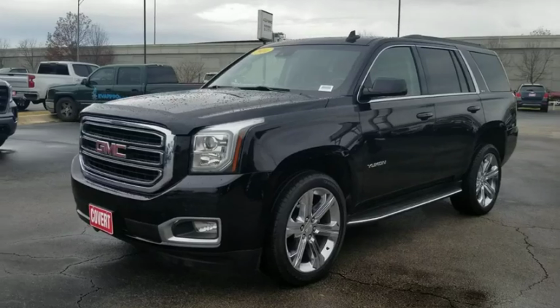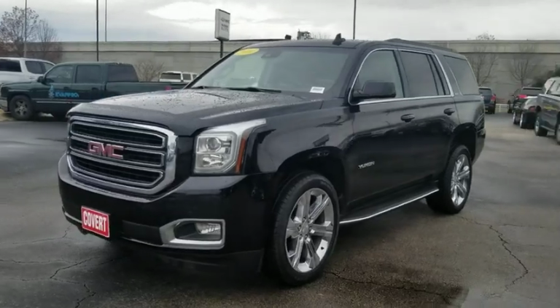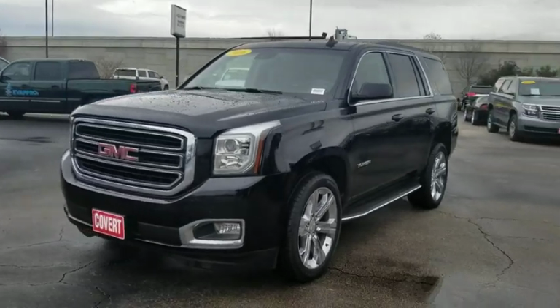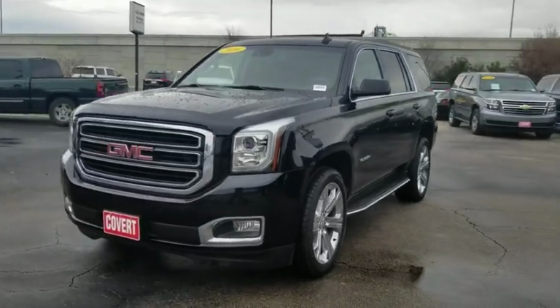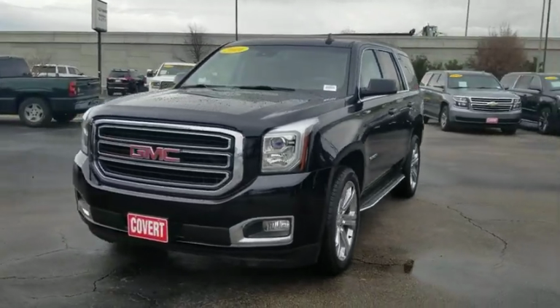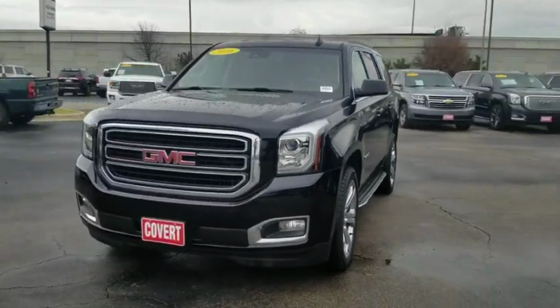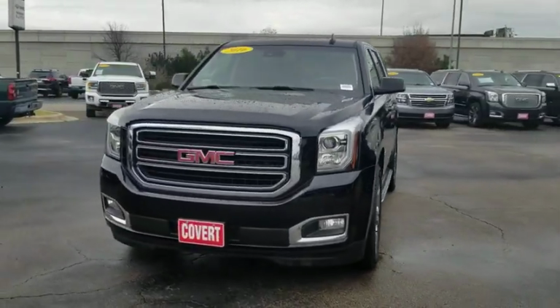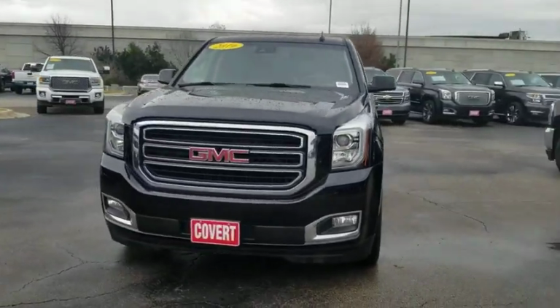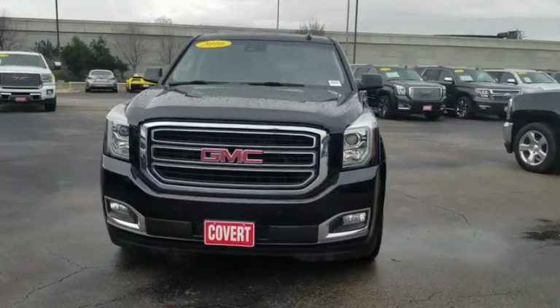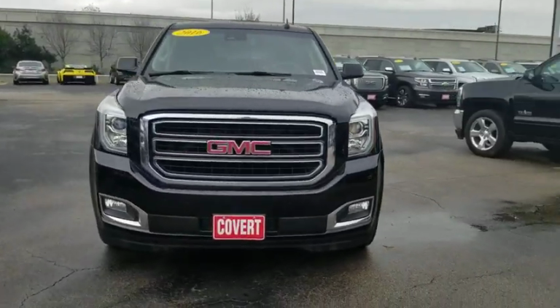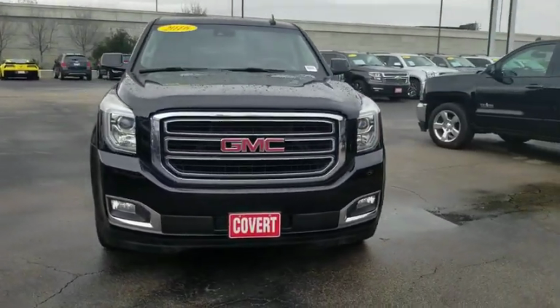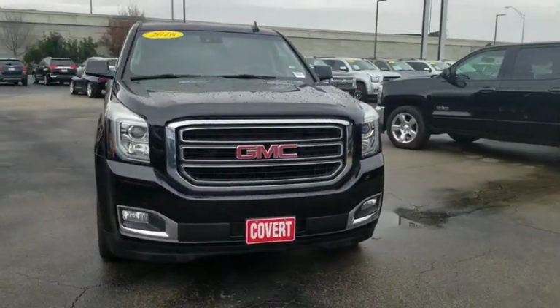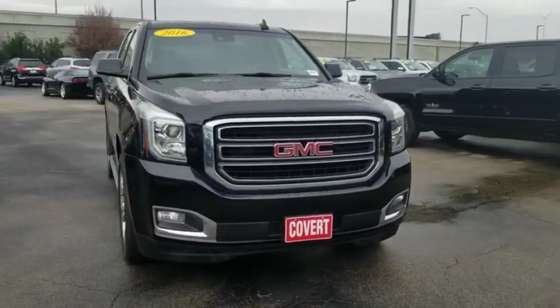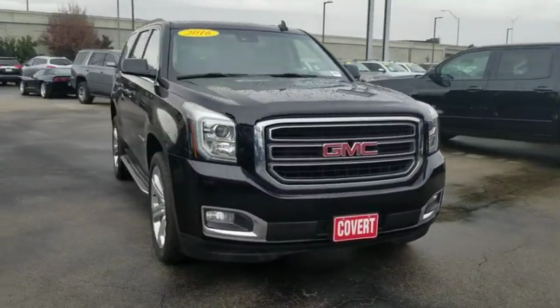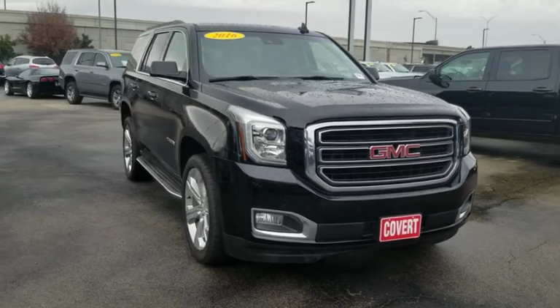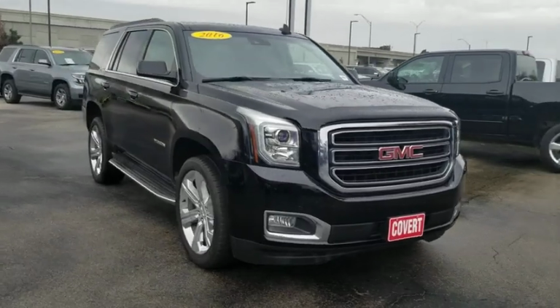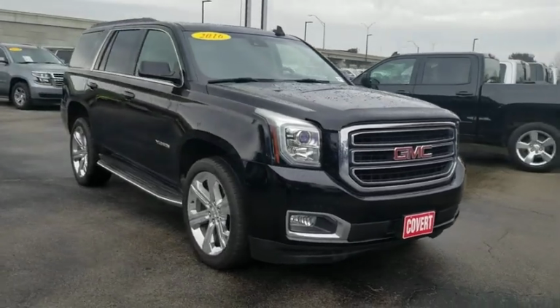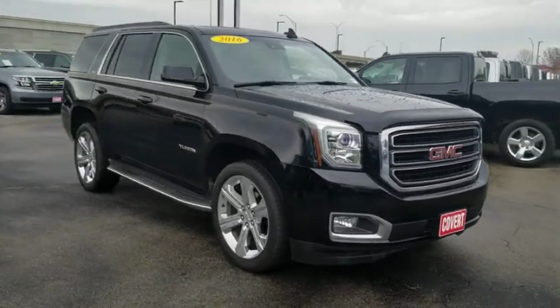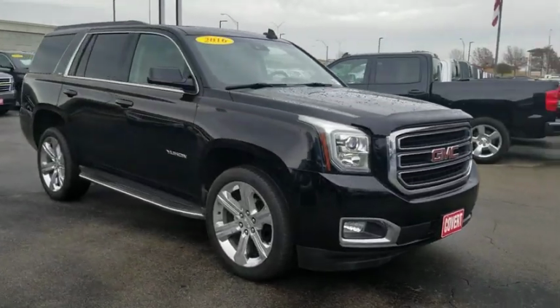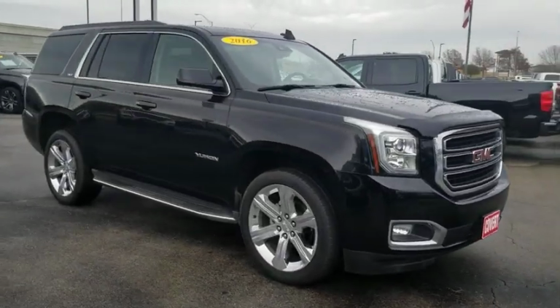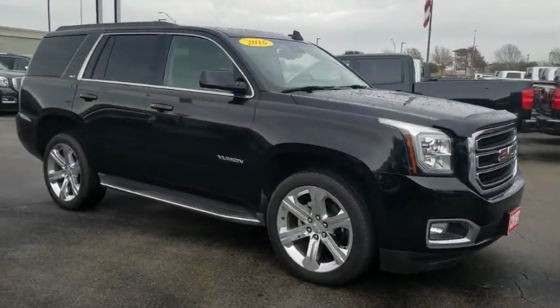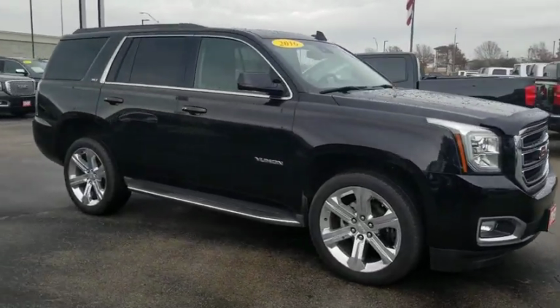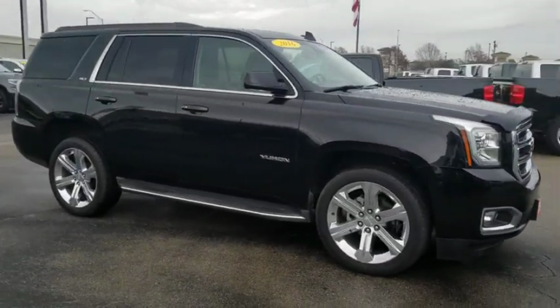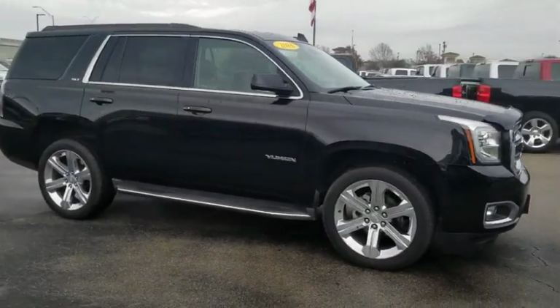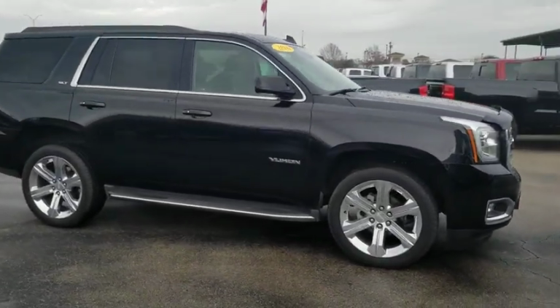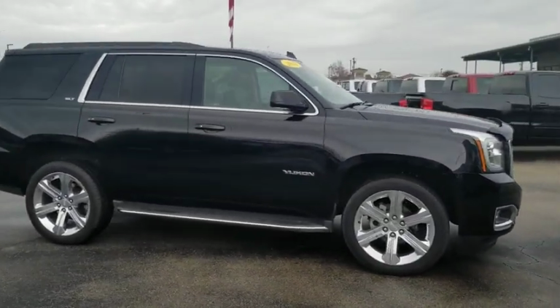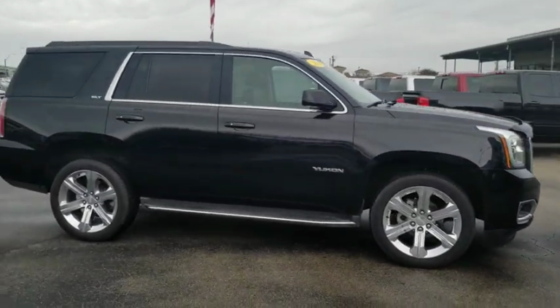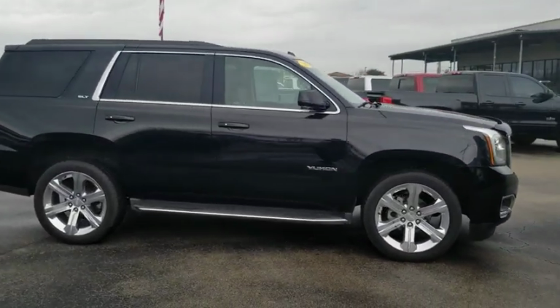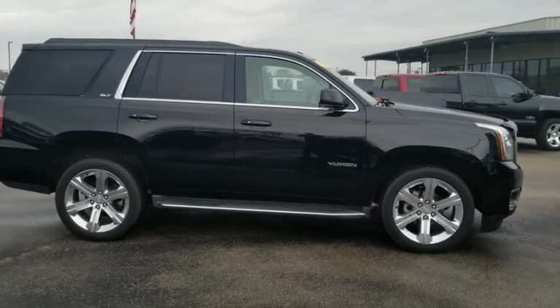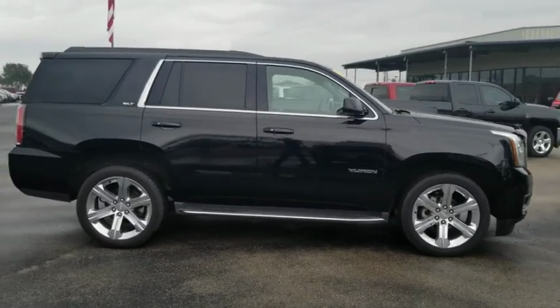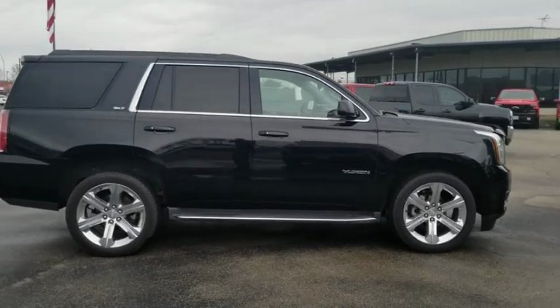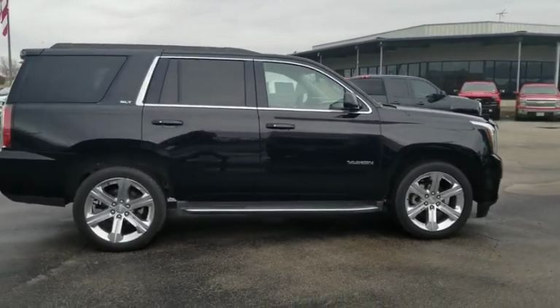Looking for the right vehicle? Check out the 2016 GMC Yukon. Peace of mind comes standard with GMC's powertrain warranty and Yukon's 5-star frontal crash test rating.